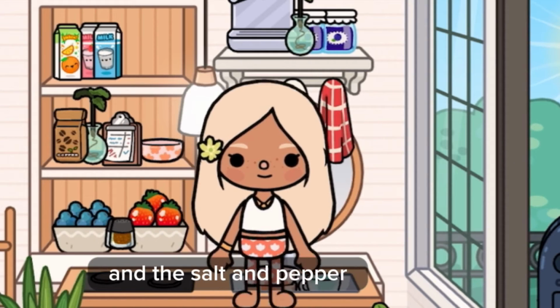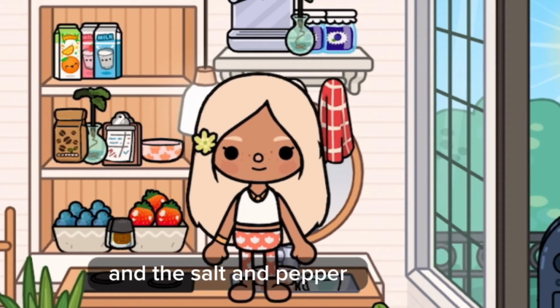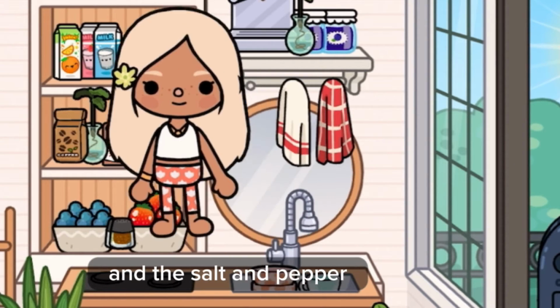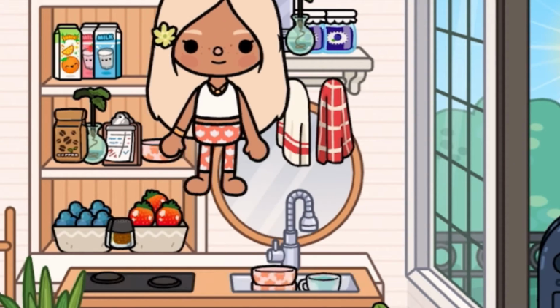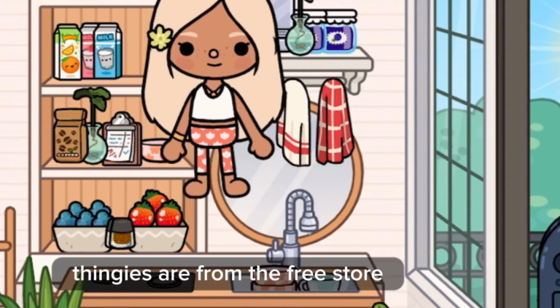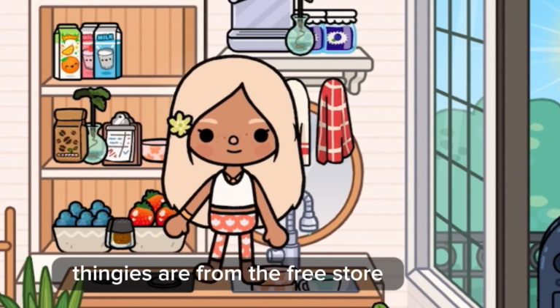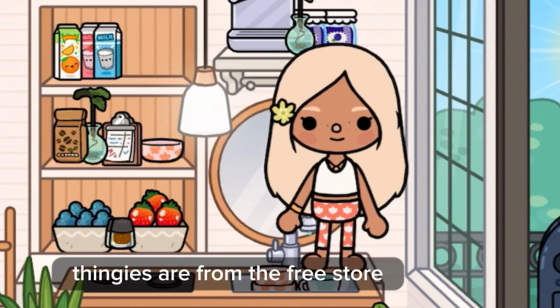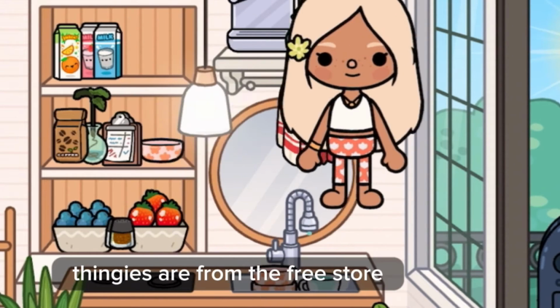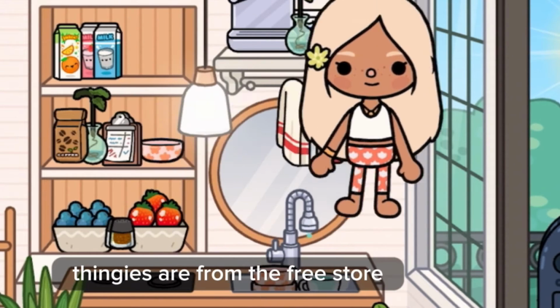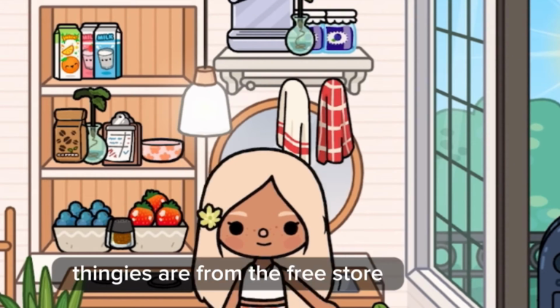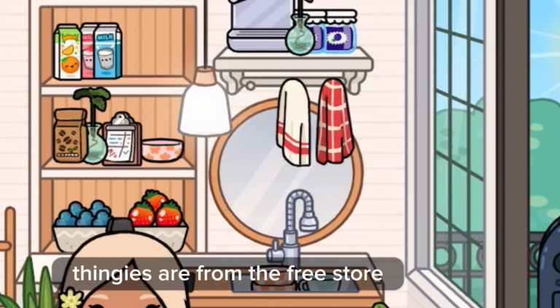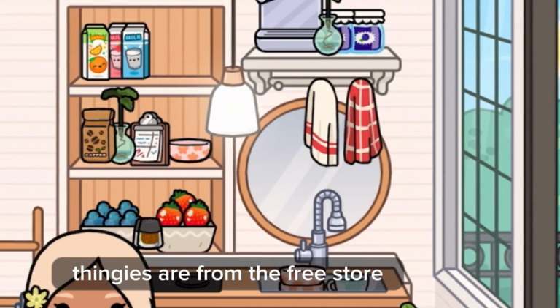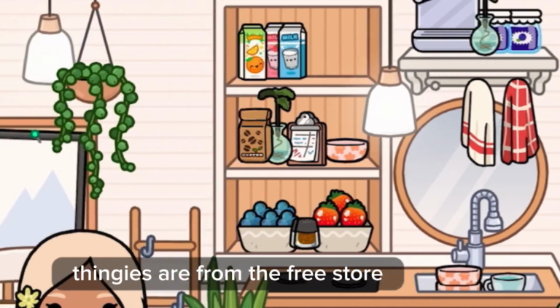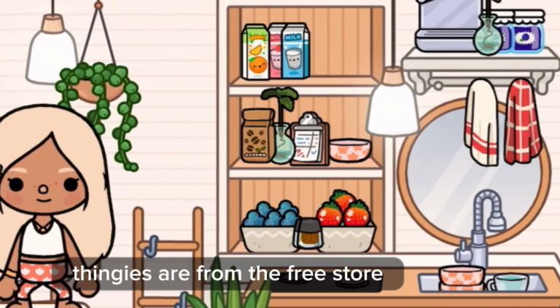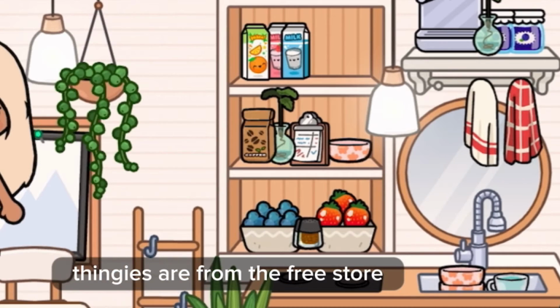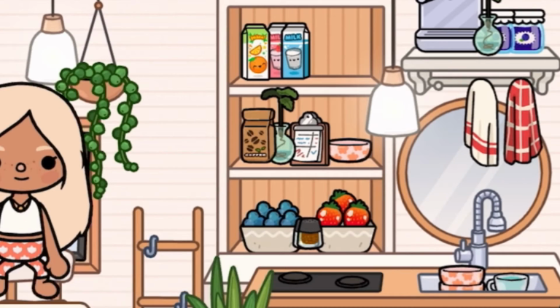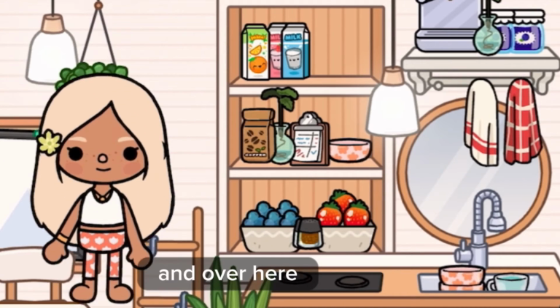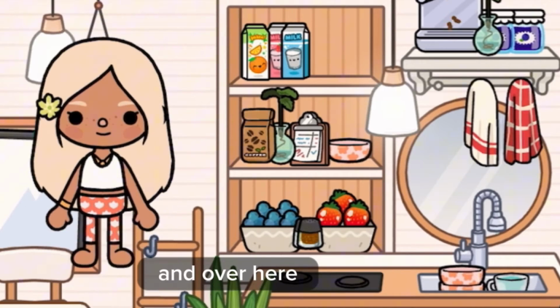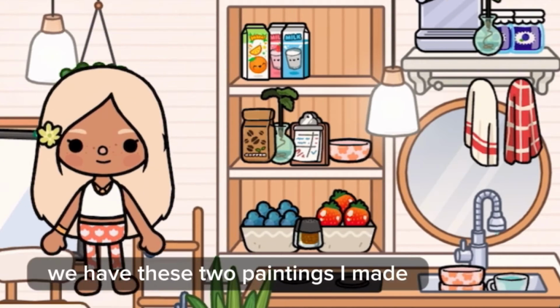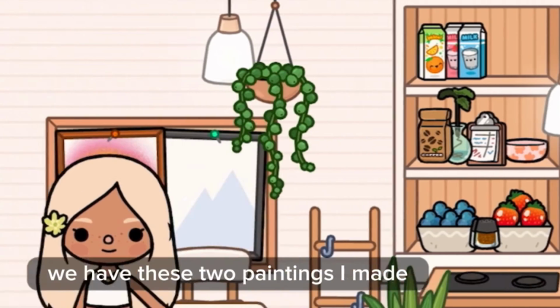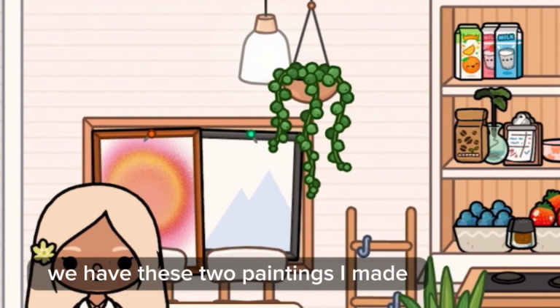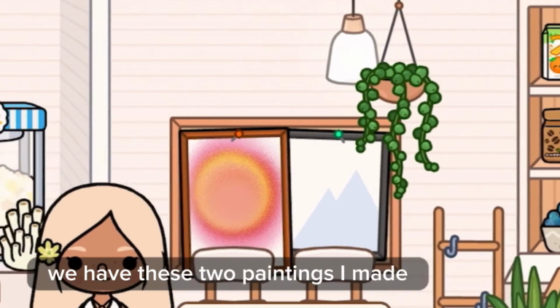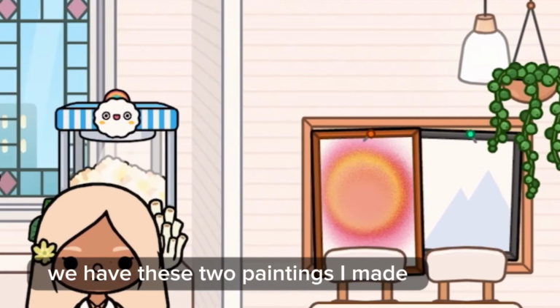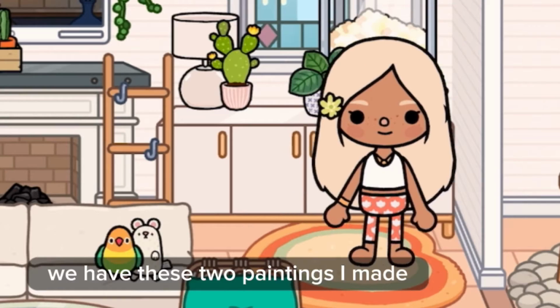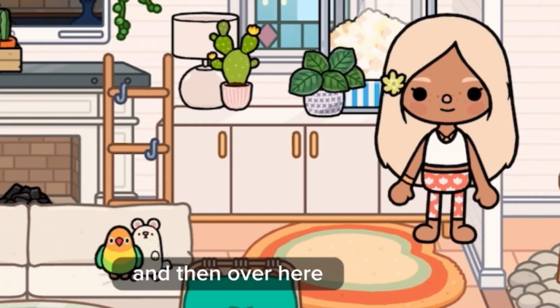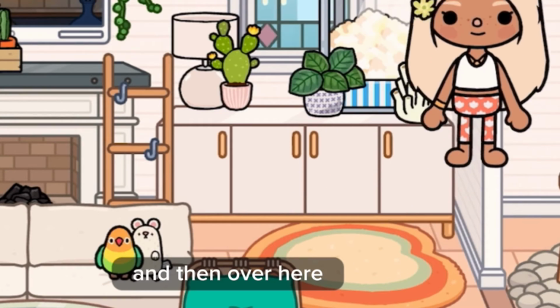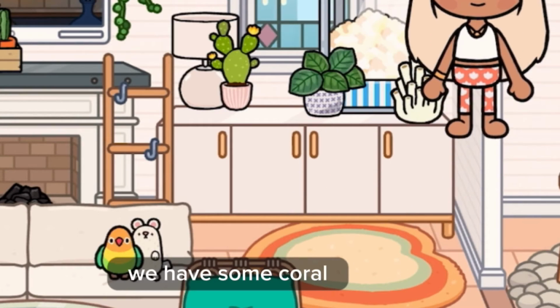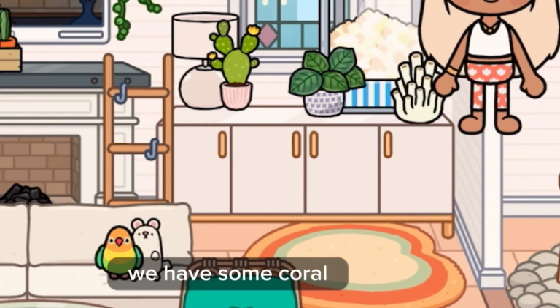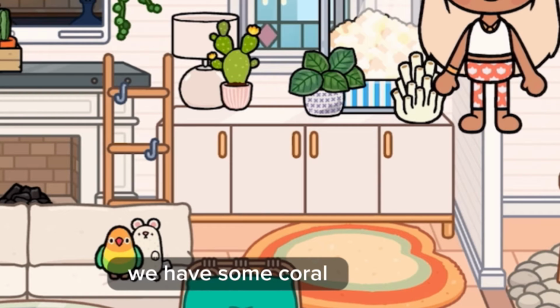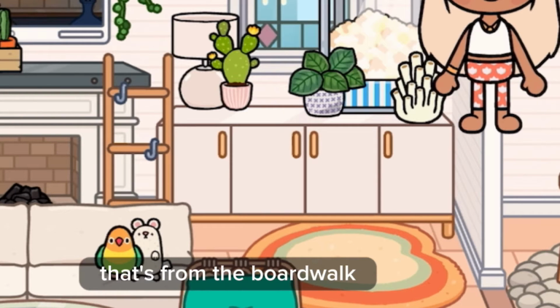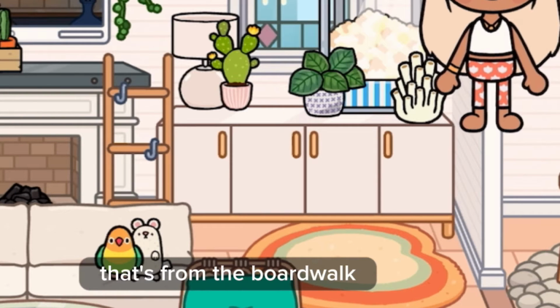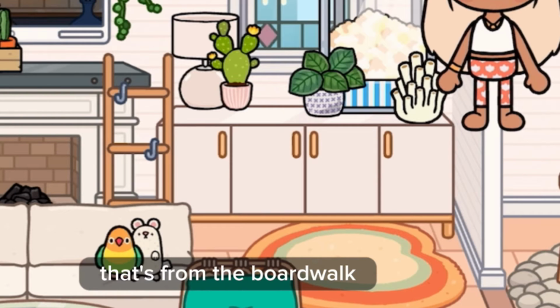The salt and pepper things are from the Free Store. Over here we have these two paintings that I made, and over here we have some coral that's from the Boardwalk.